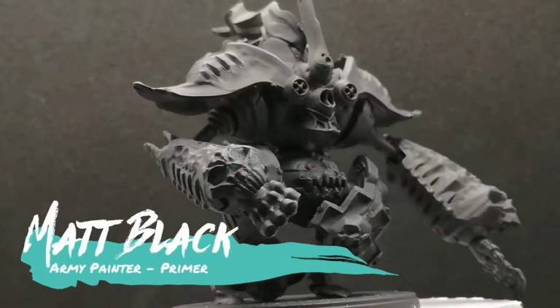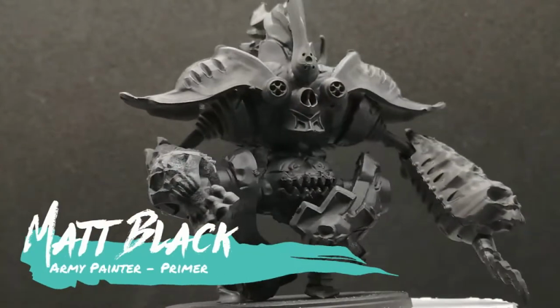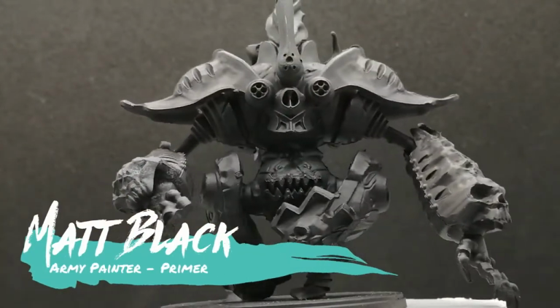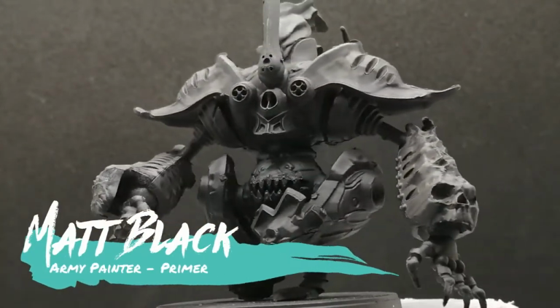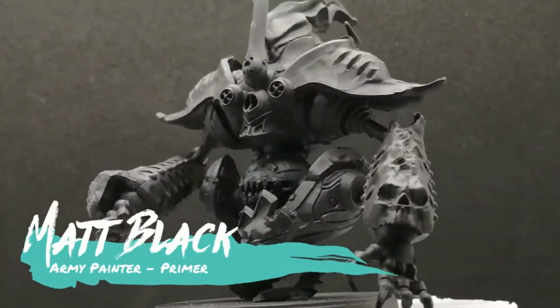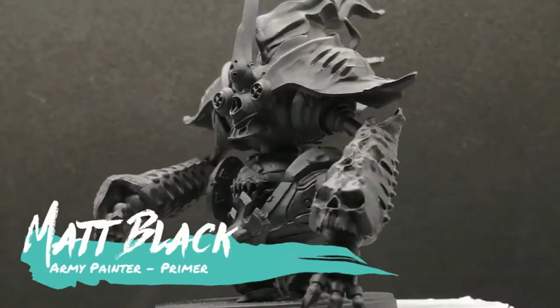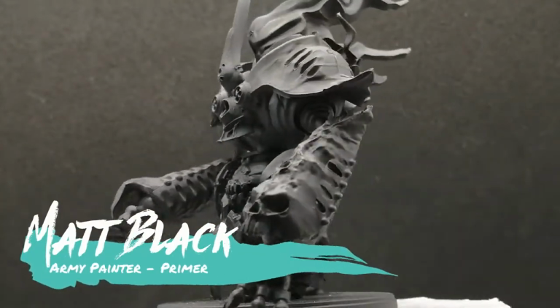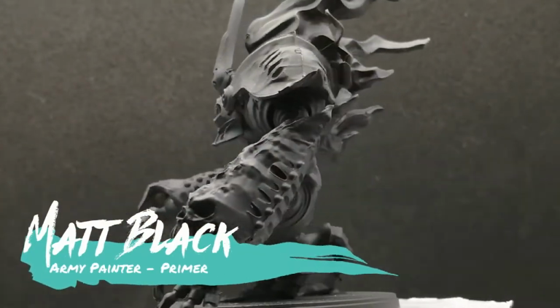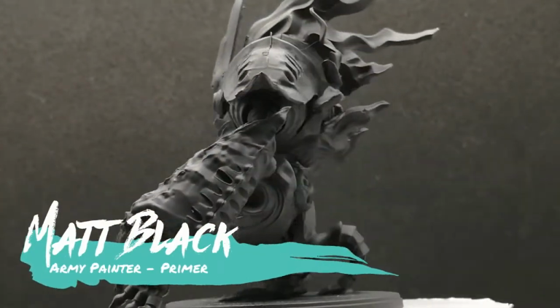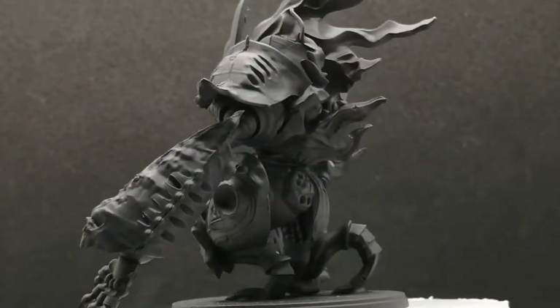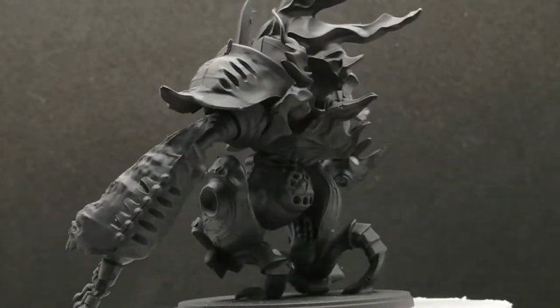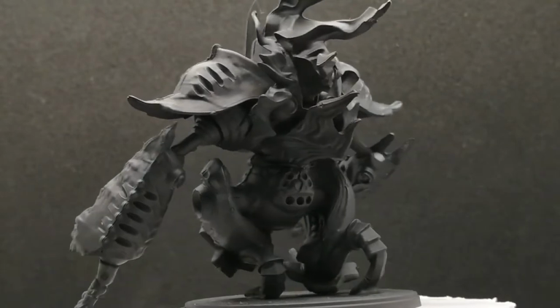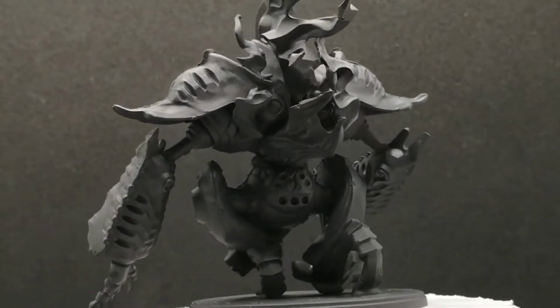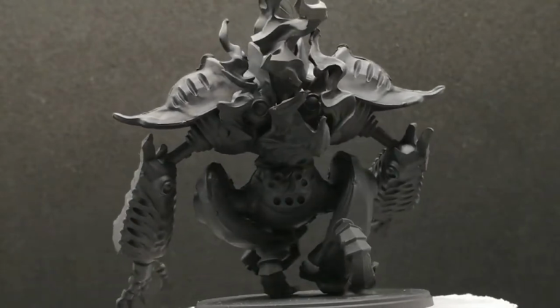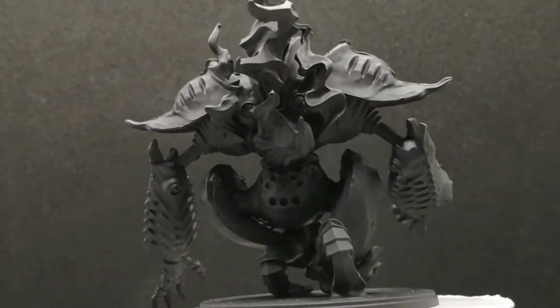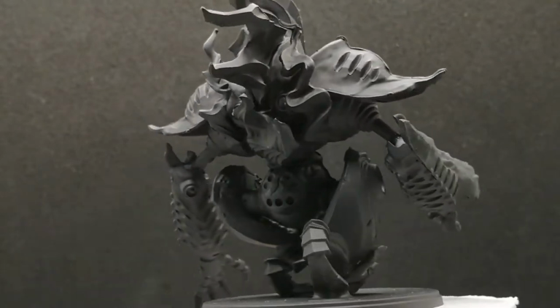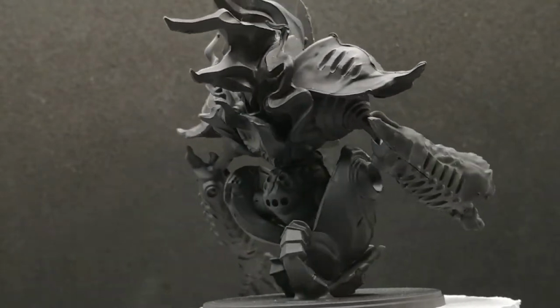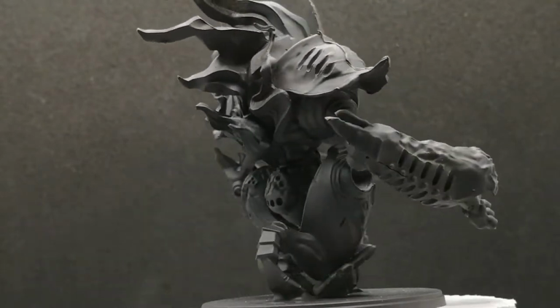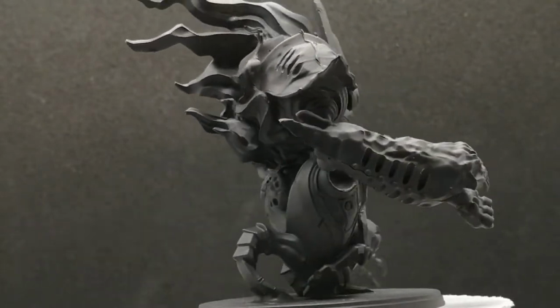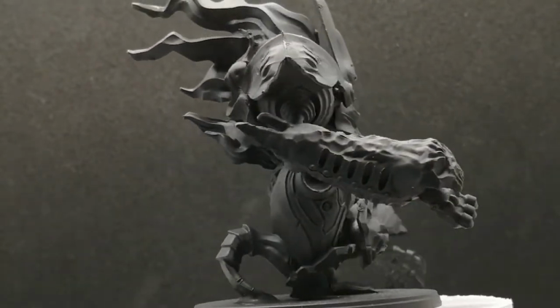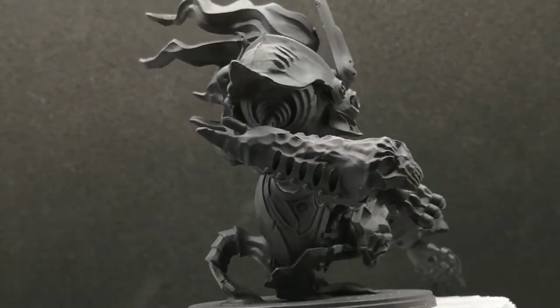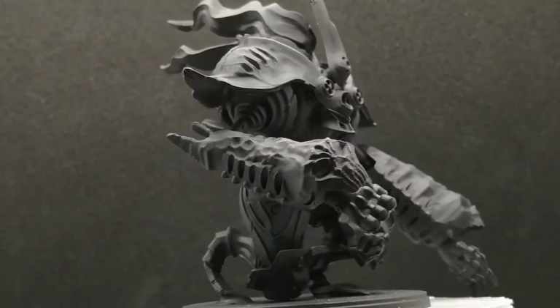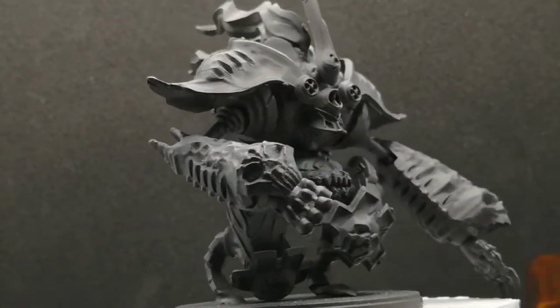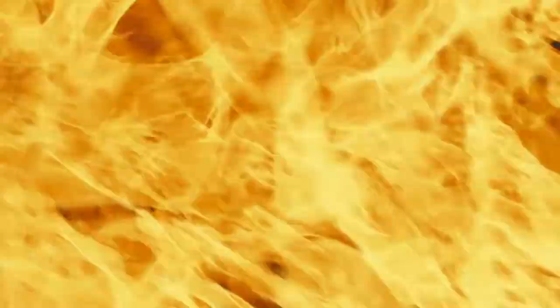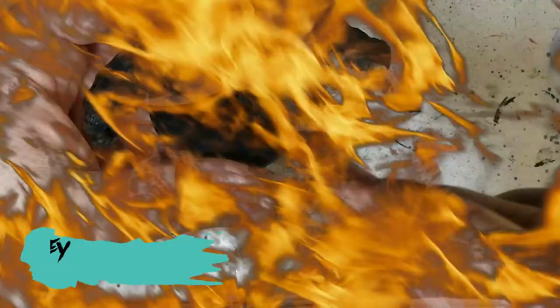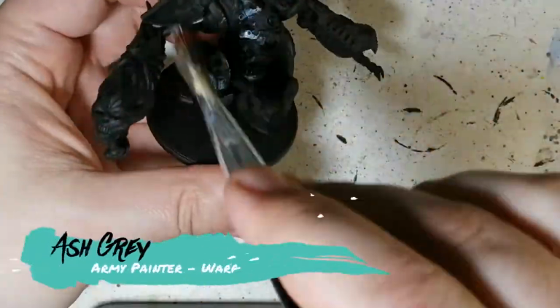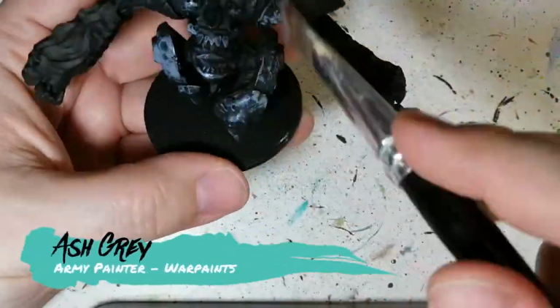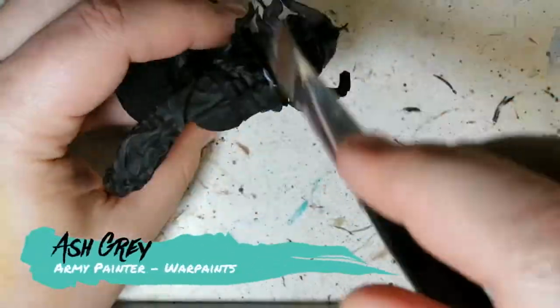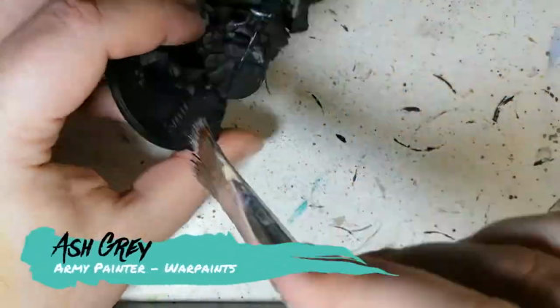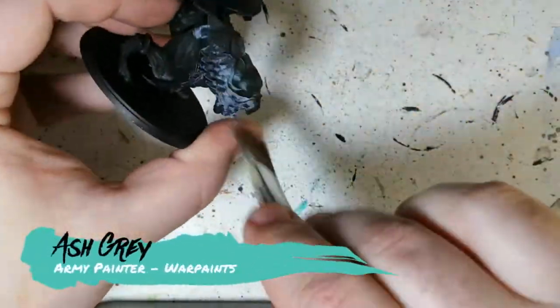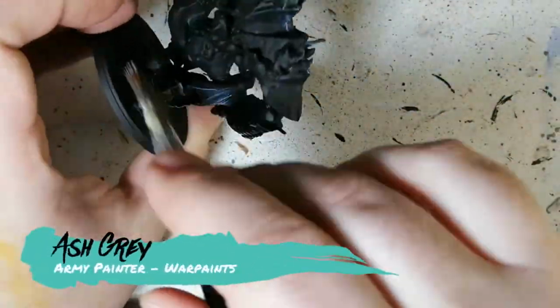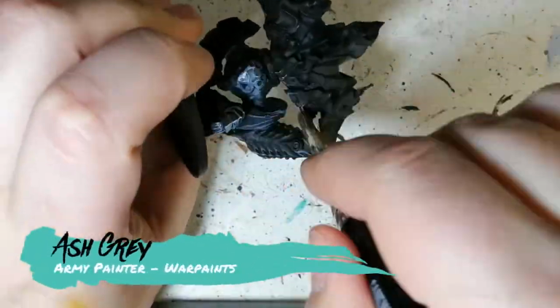Hey conquest fans, hope you're having a good day. I'm back with another Dweghom miniature and this is the Inferno Automata, who's primed in matte black. We're gonna have some fun with this miniature — and this is what's great about these conquest miniatures: you can do what you want. There is some artwork you can follow along, but nah, do what you want.